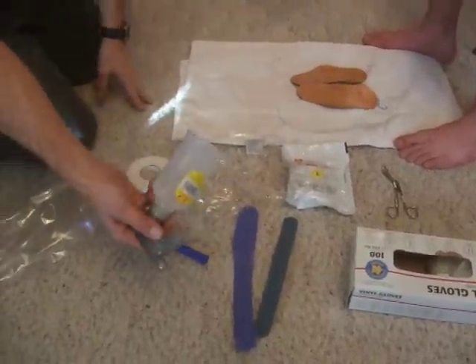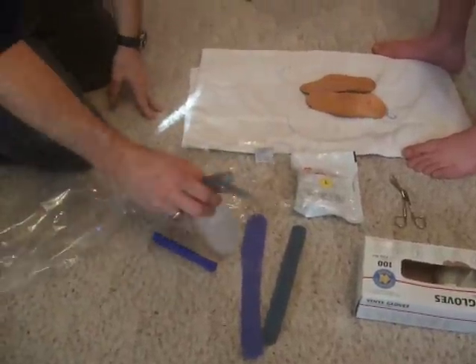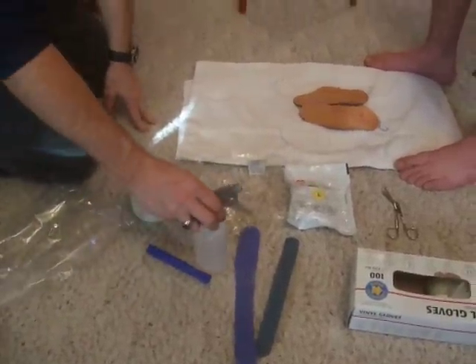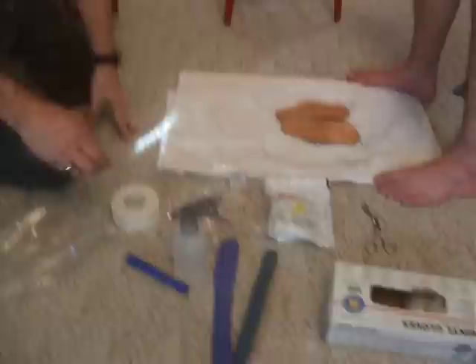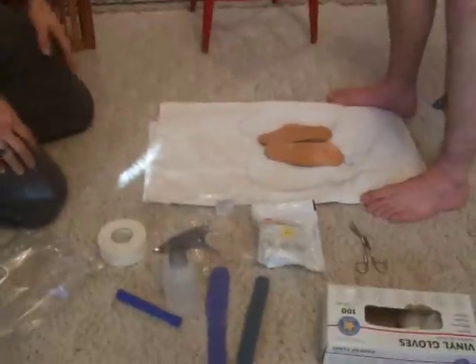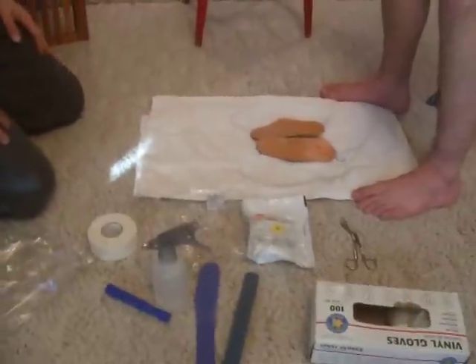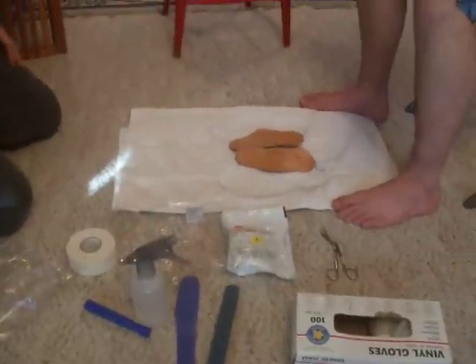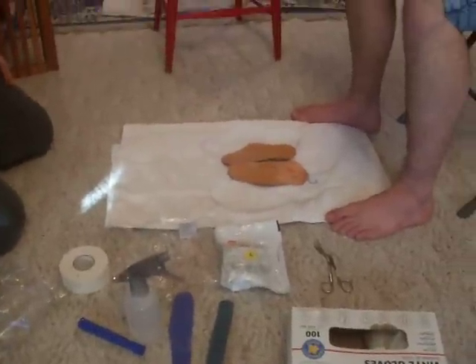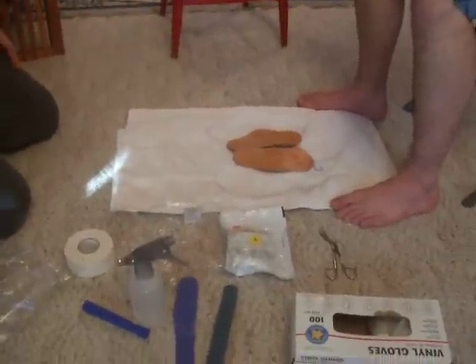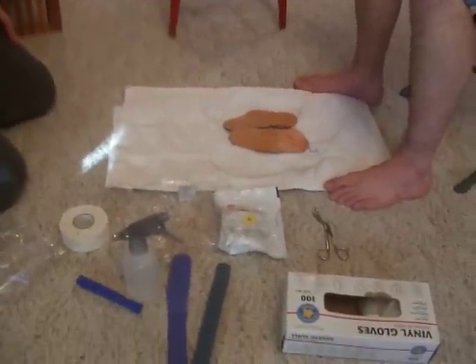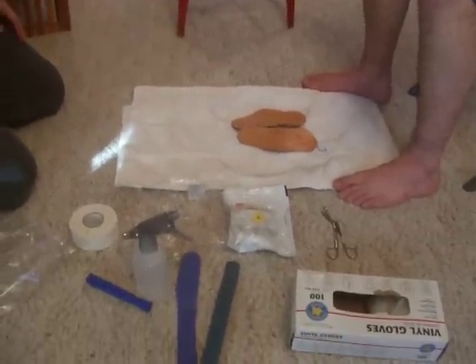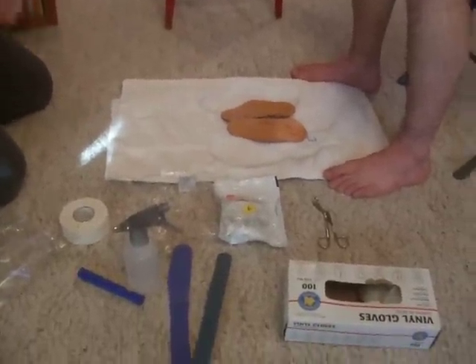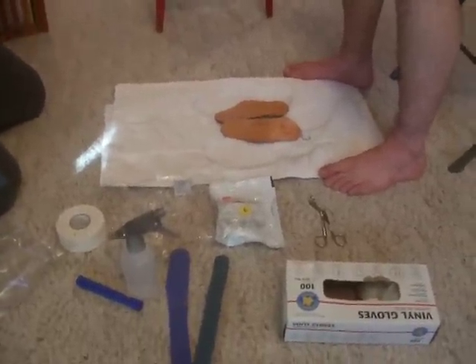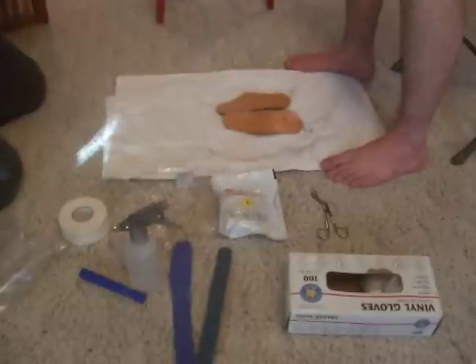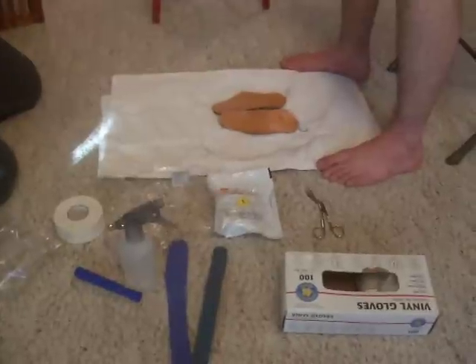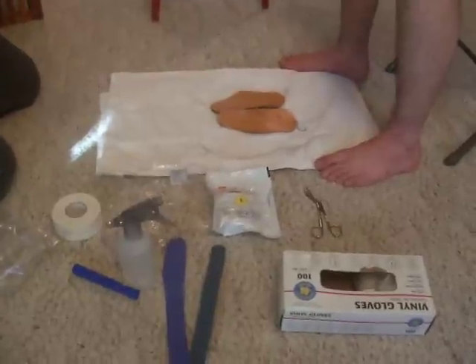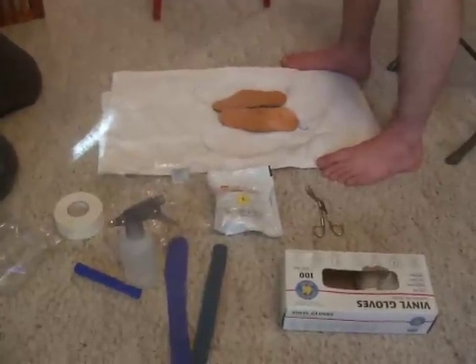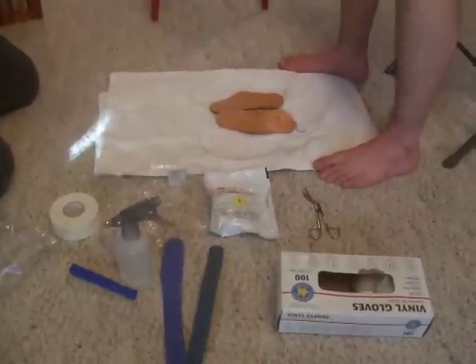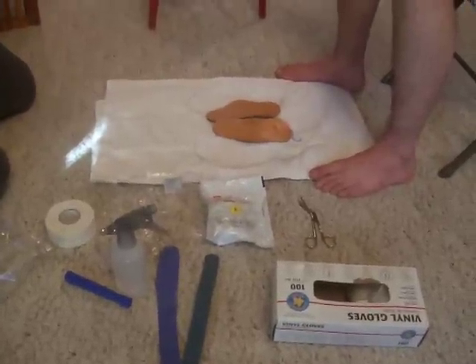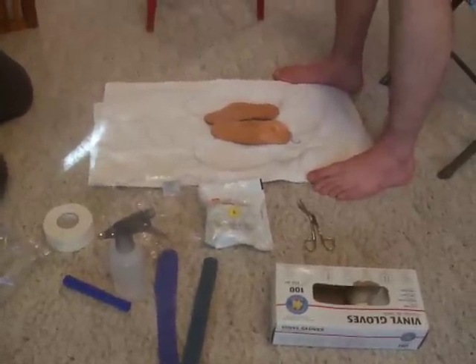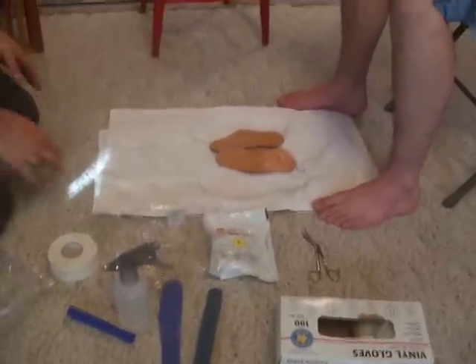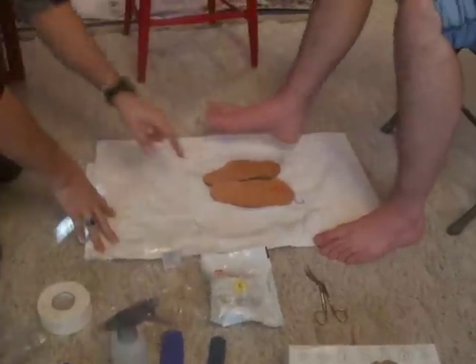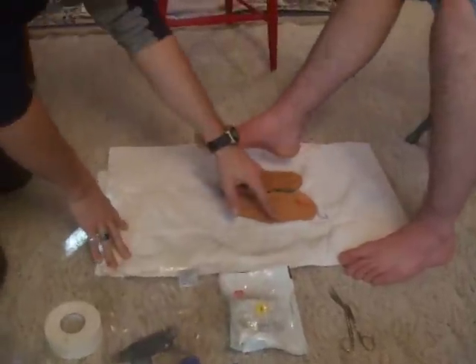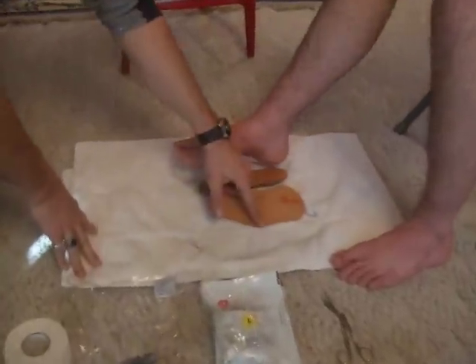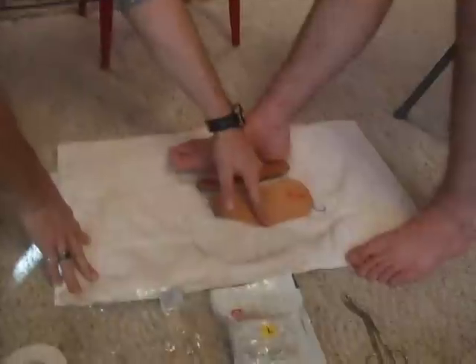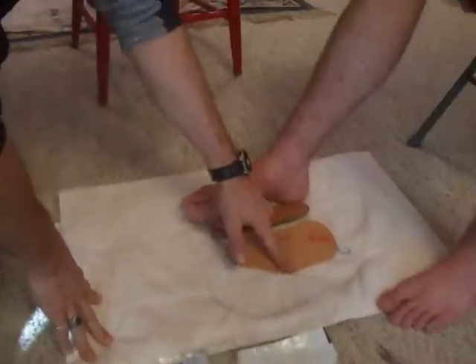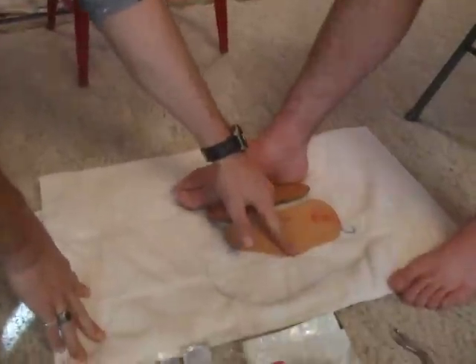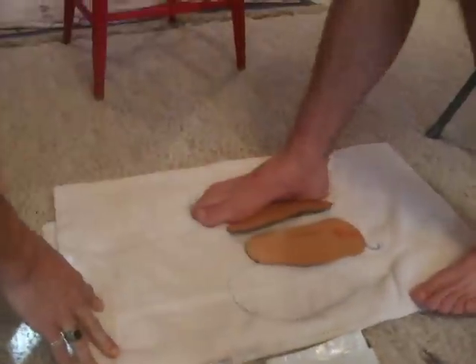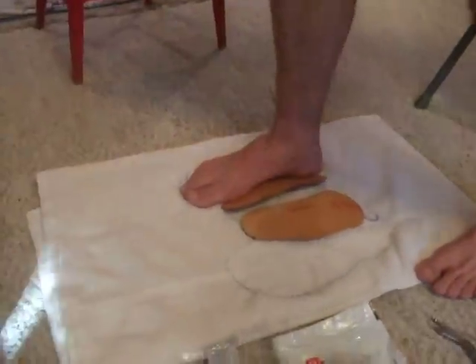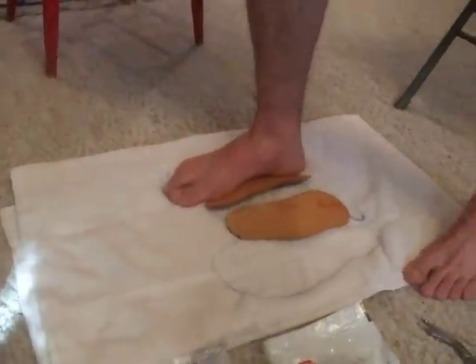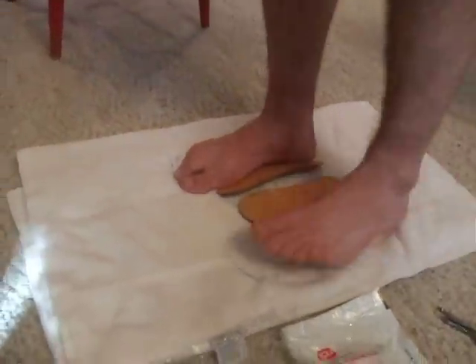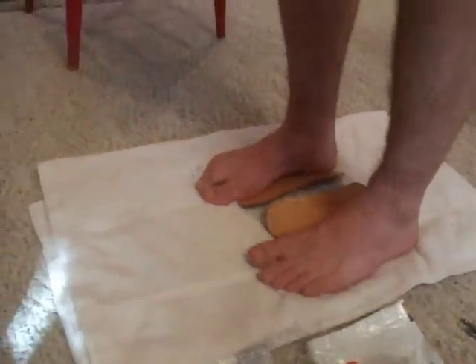Just fill this with water. It's very important to get the skater even on the pads. Go ahead and step up — these are included too — the arch supports. Stand up on the arch supports.